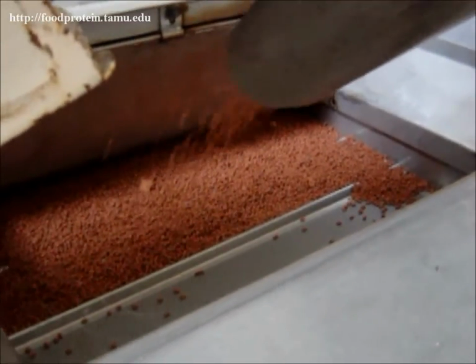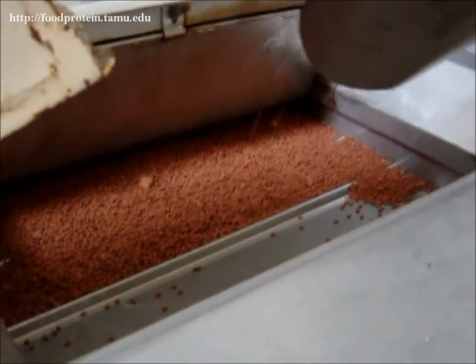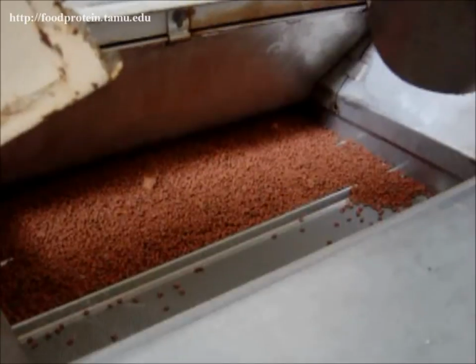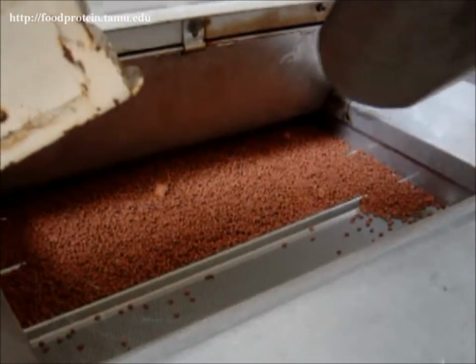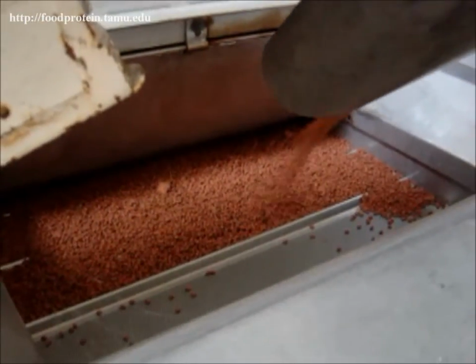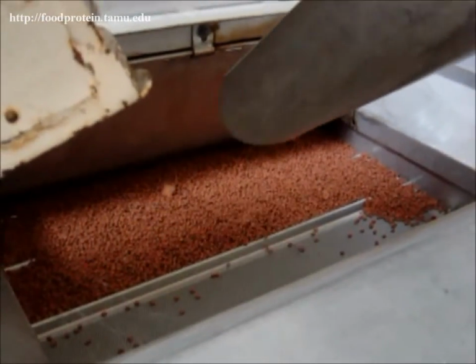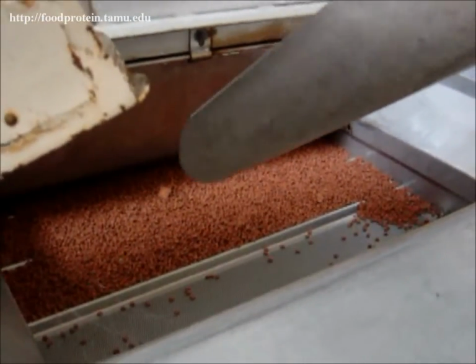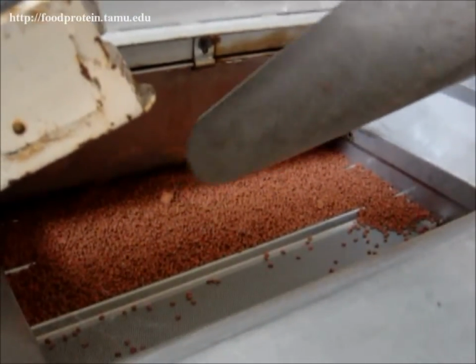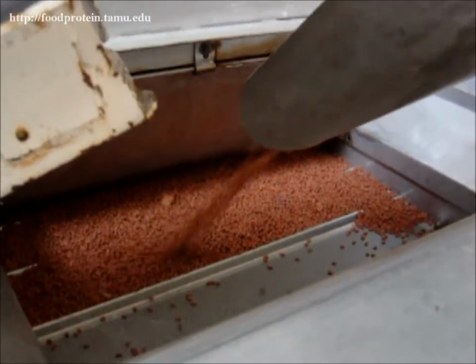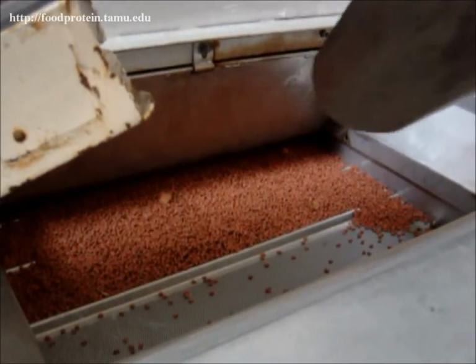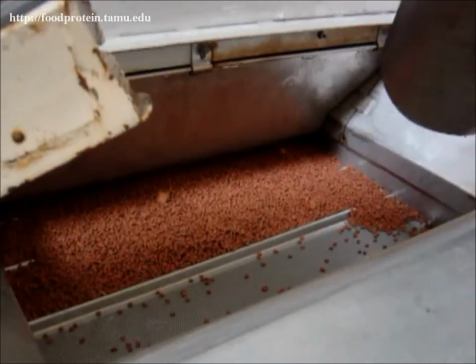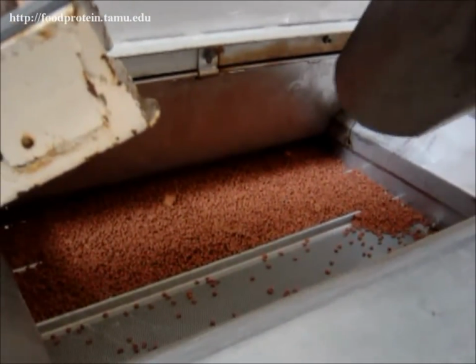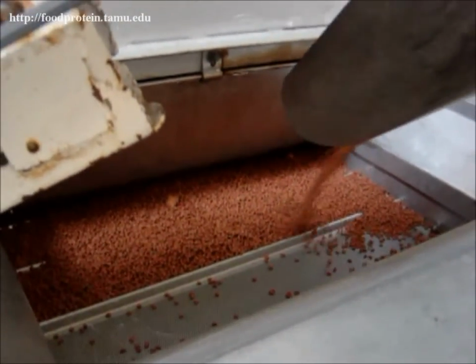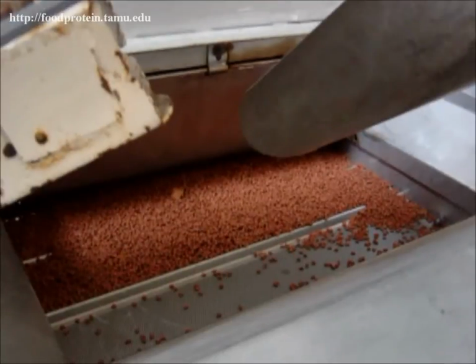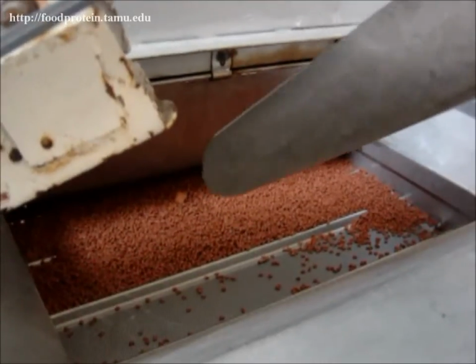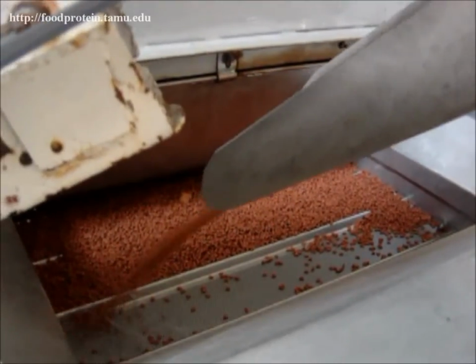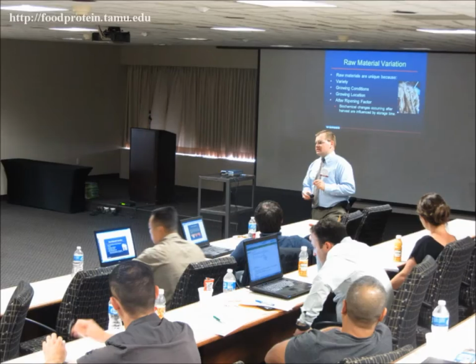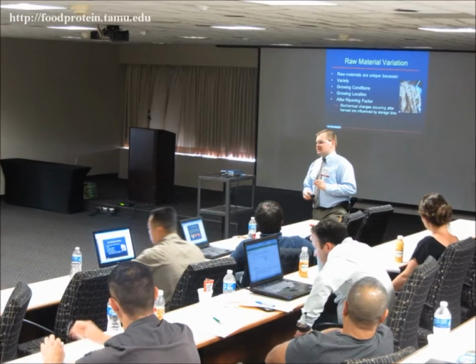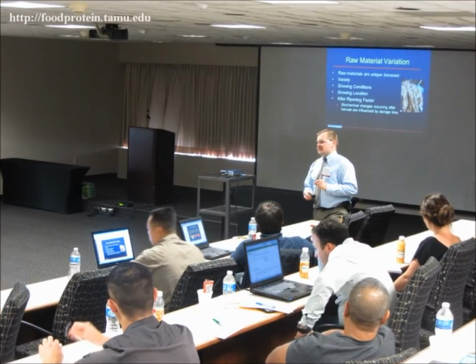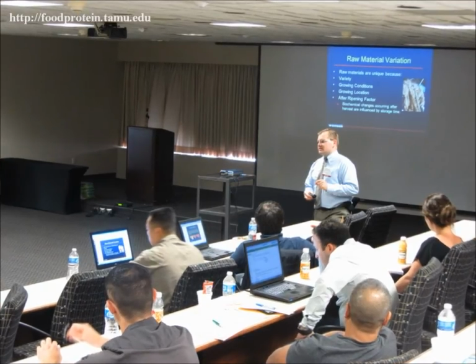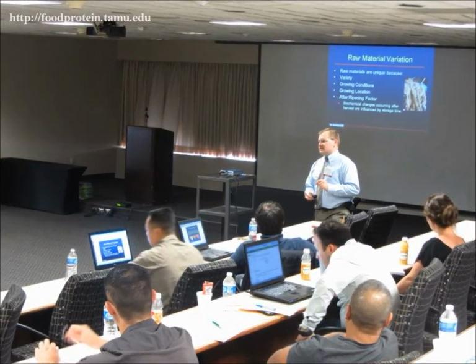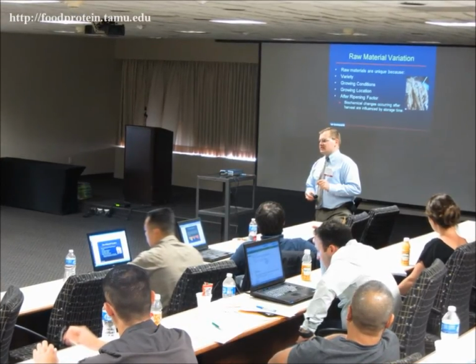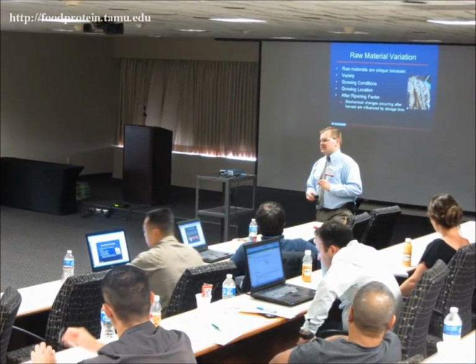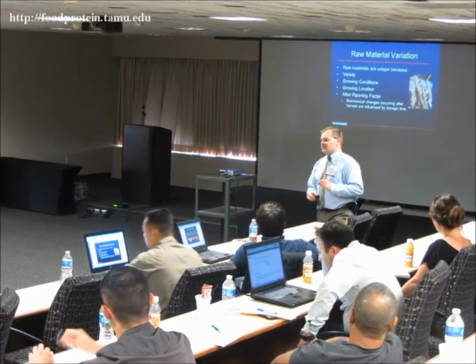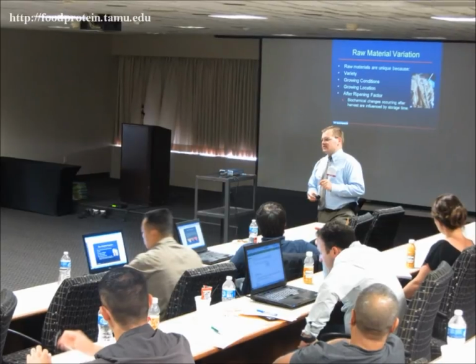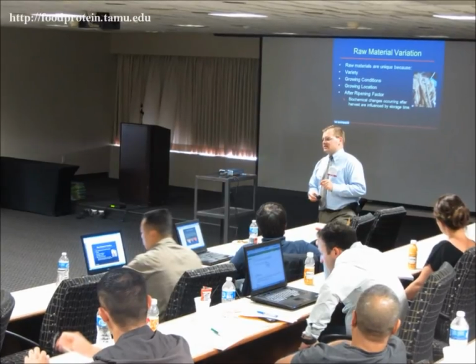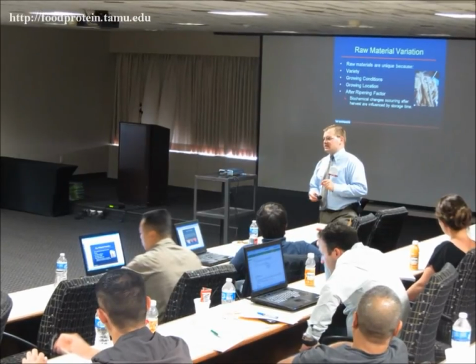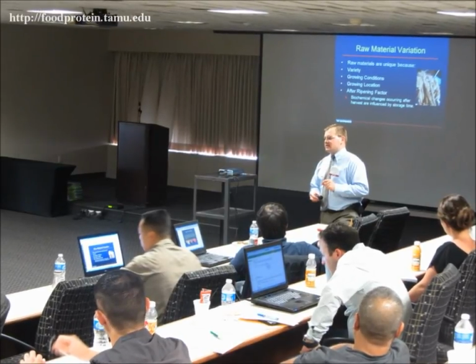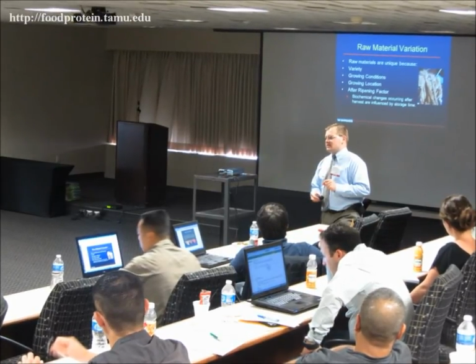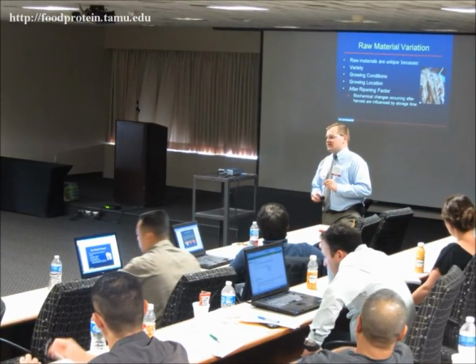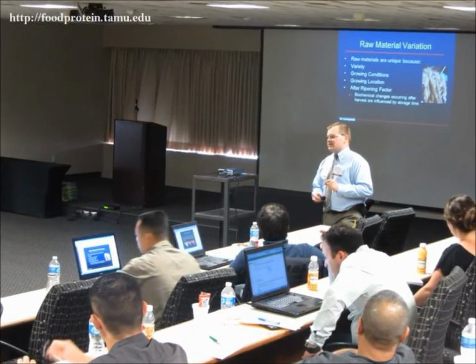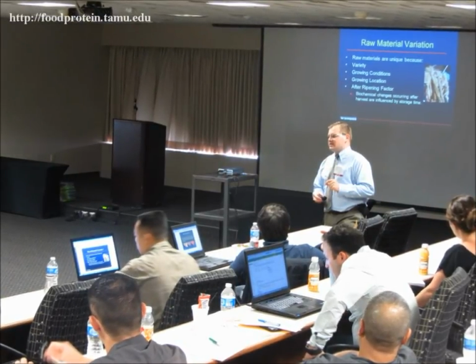At each step of the production process, they can interact with the industry experts and the products being made. Participants are encouraged to bring their laptops so they can follow along with the speaker's presentations on the digital e-book manual provided.